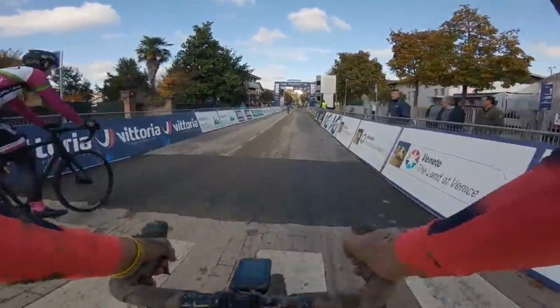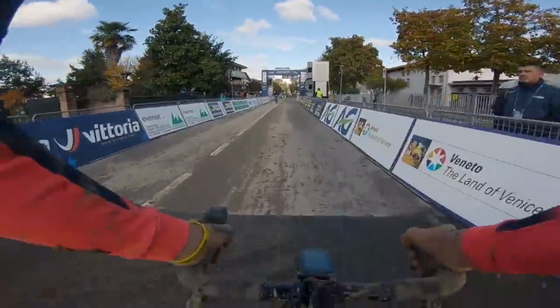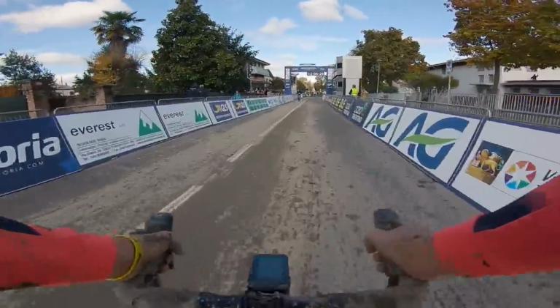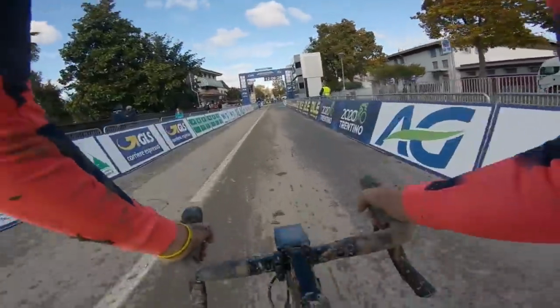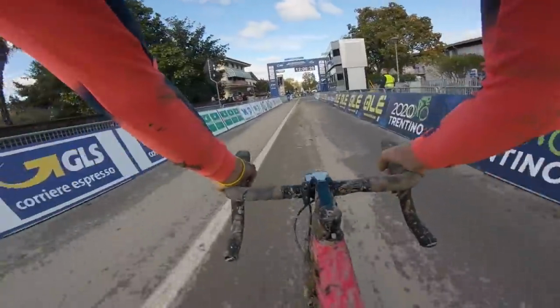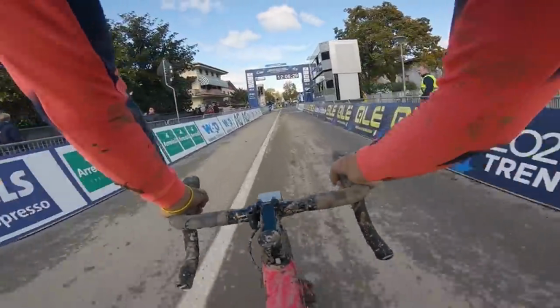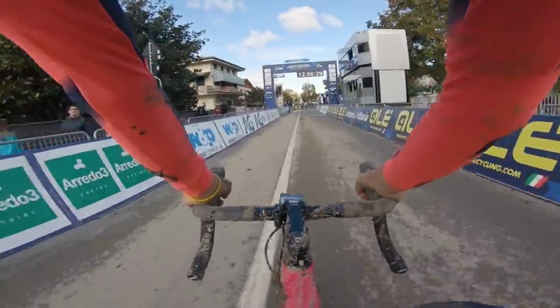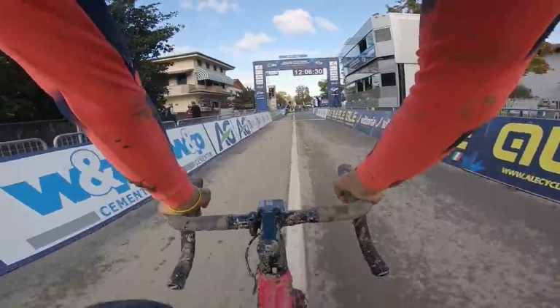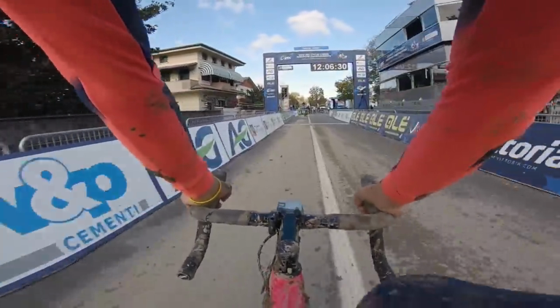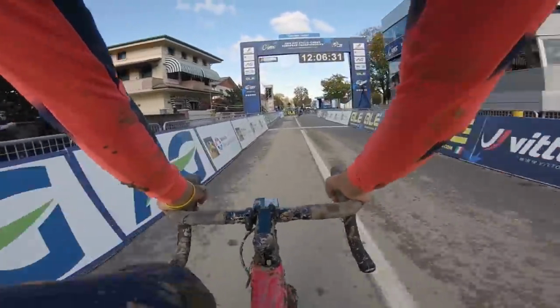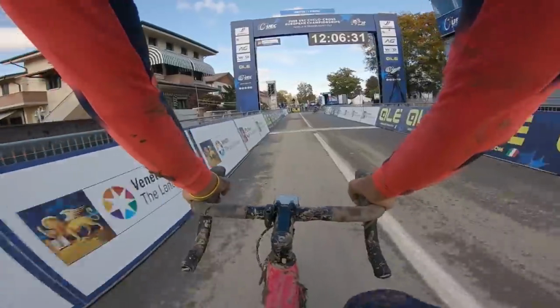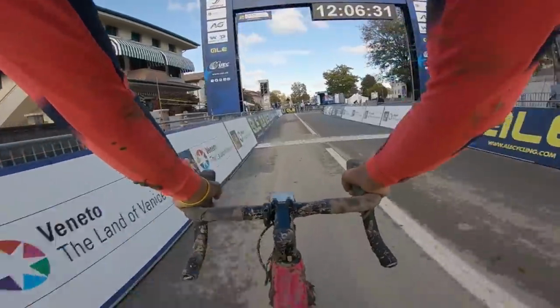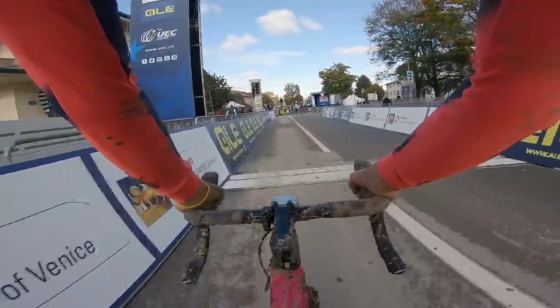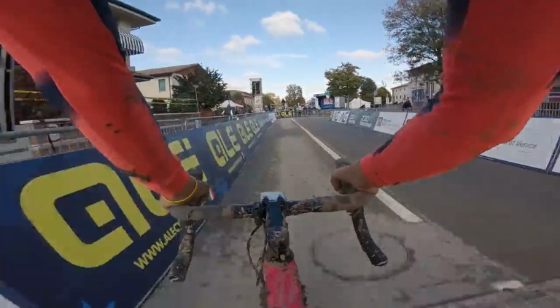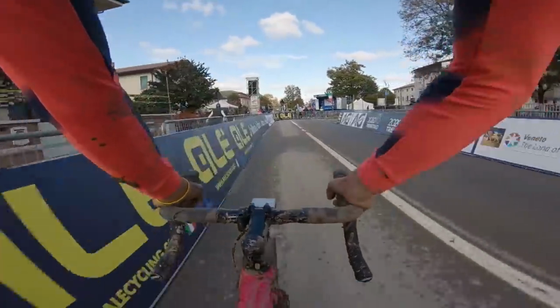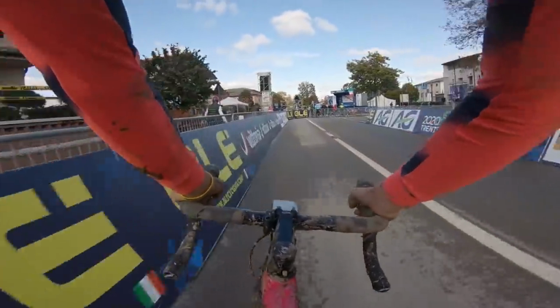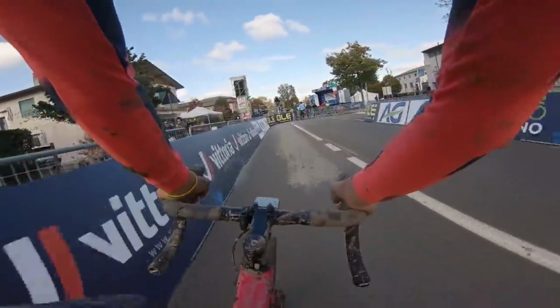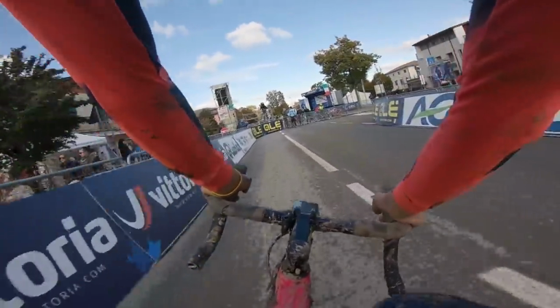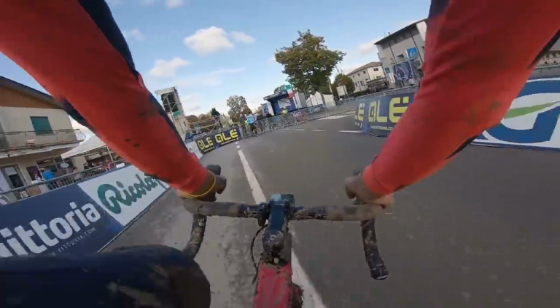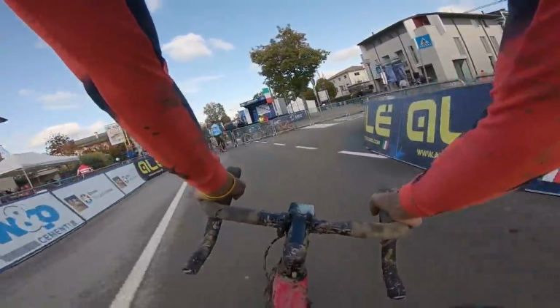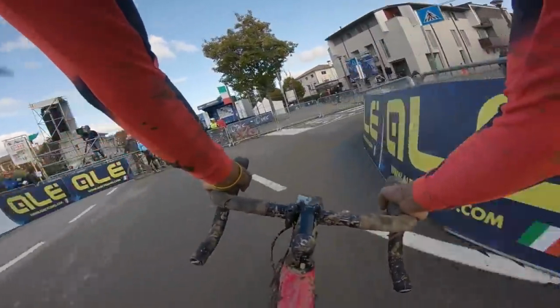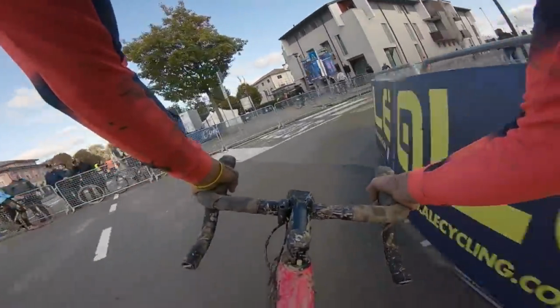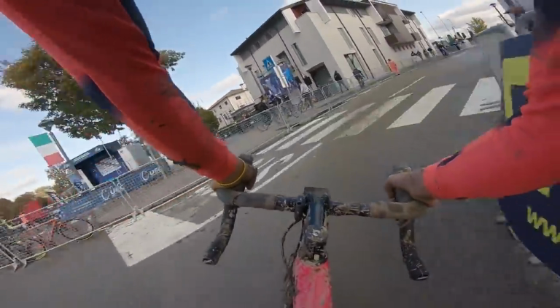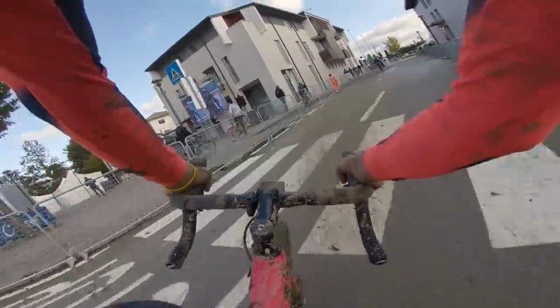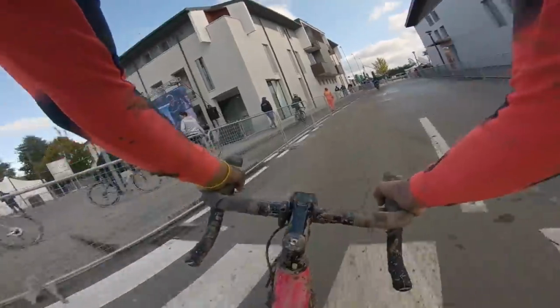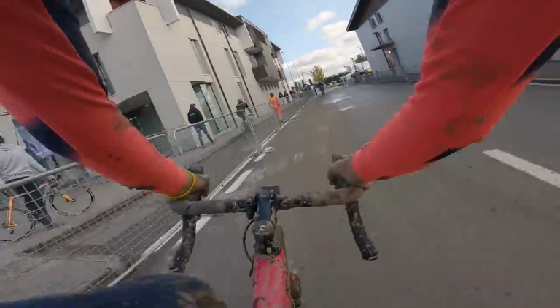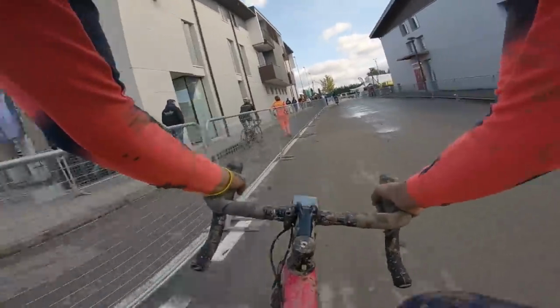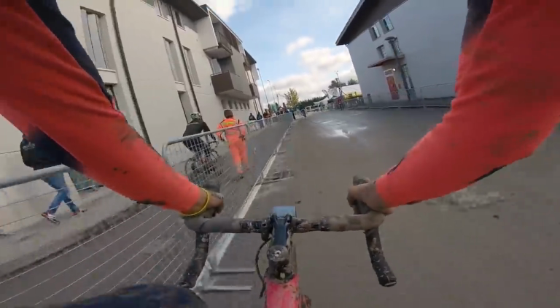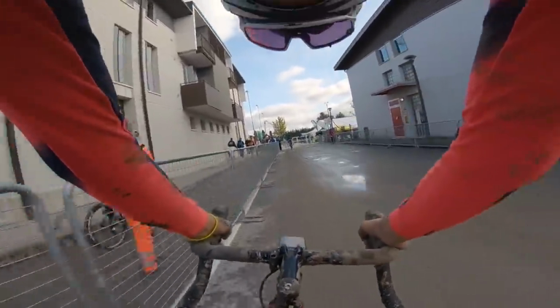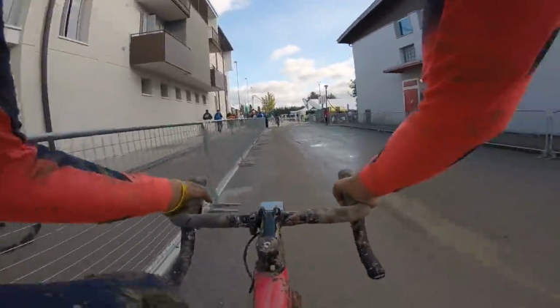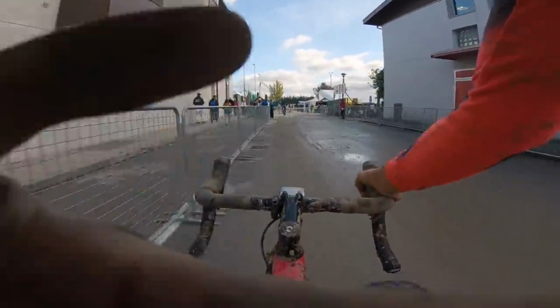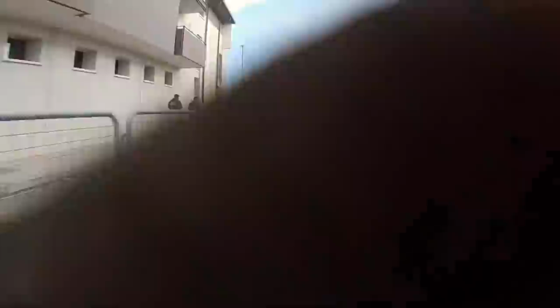So this is the starter straight — tarmac, fast, all pretty good. Then we turn right. Obviously it's going to be quite a tight start, and then it's pretty much straight into the mud.